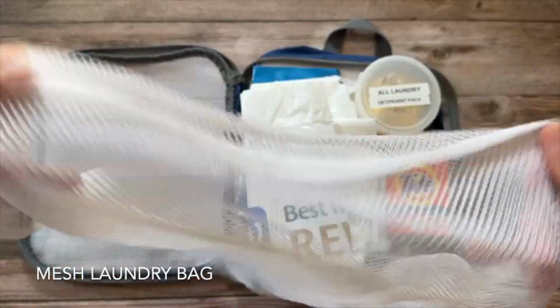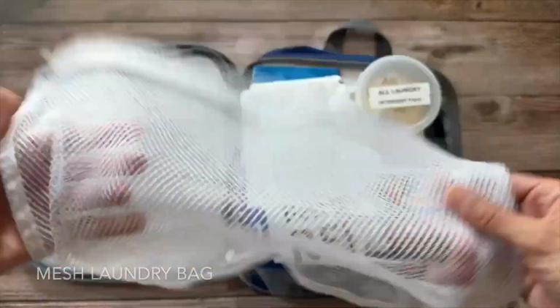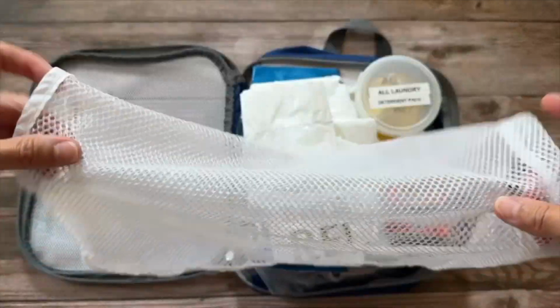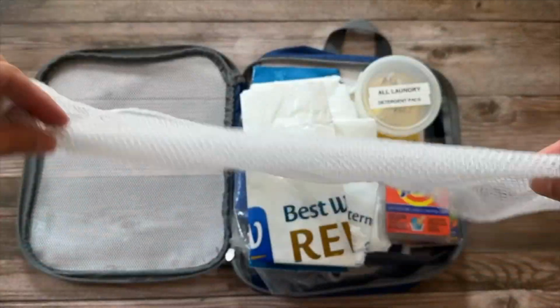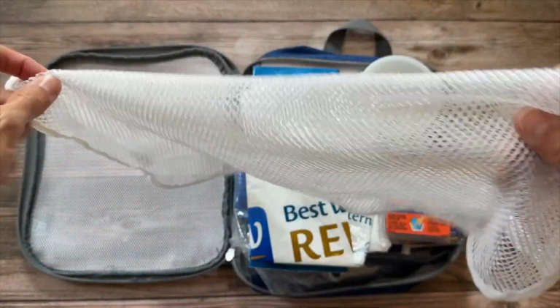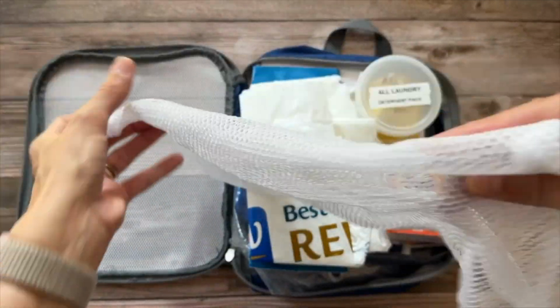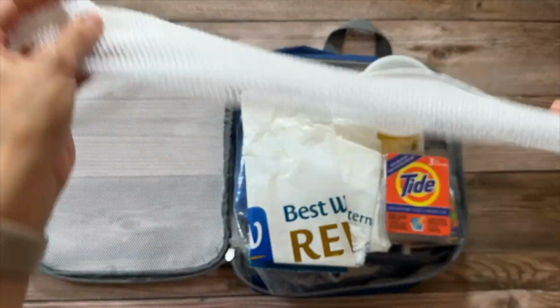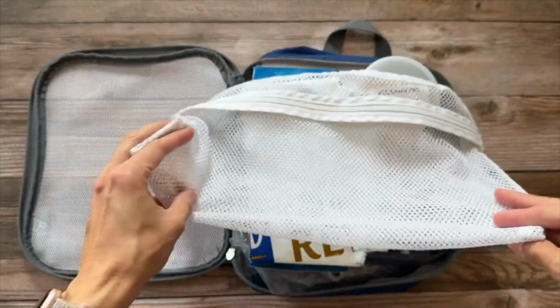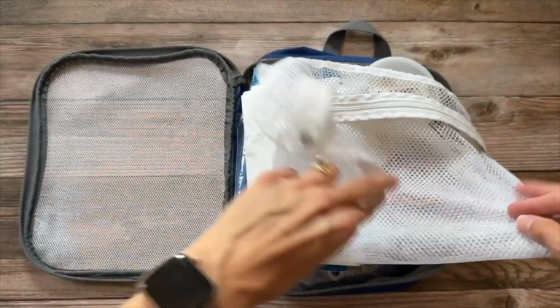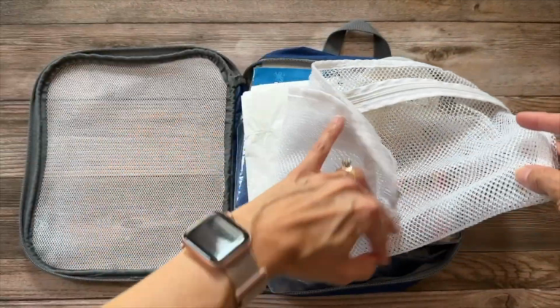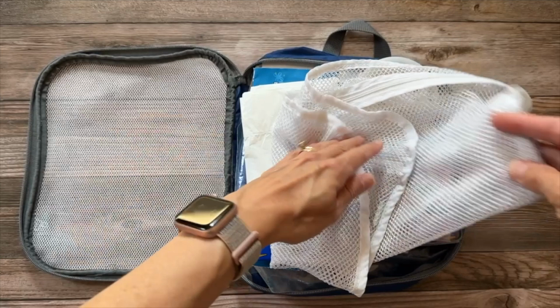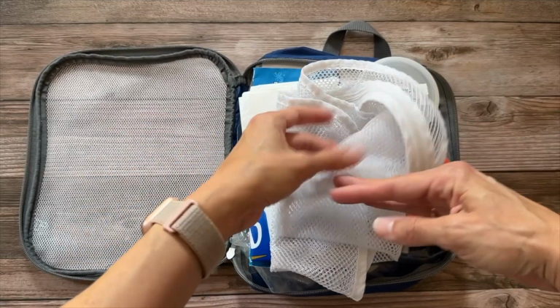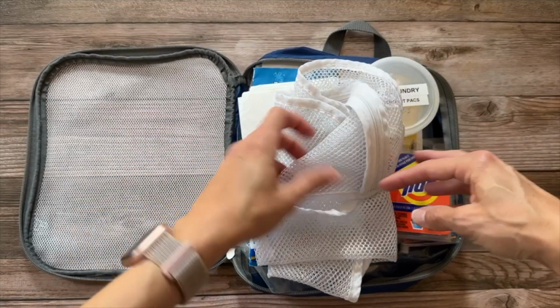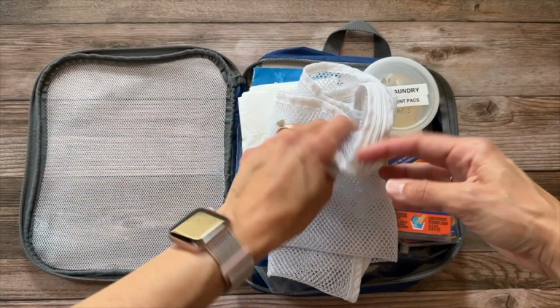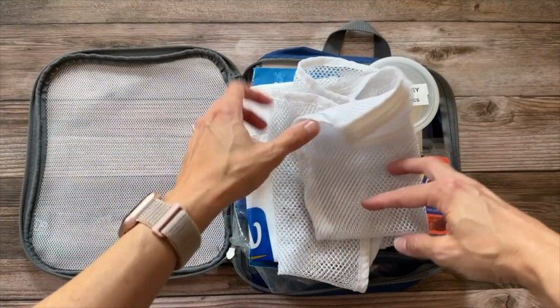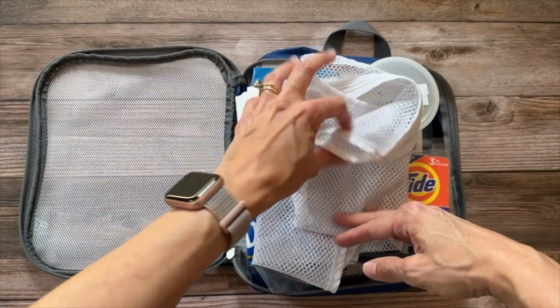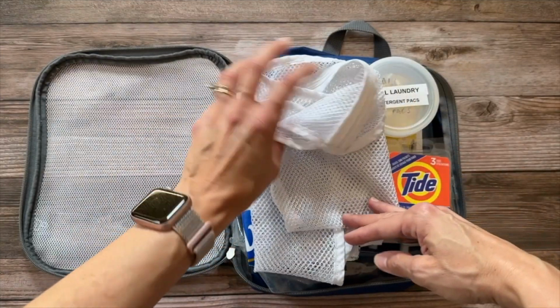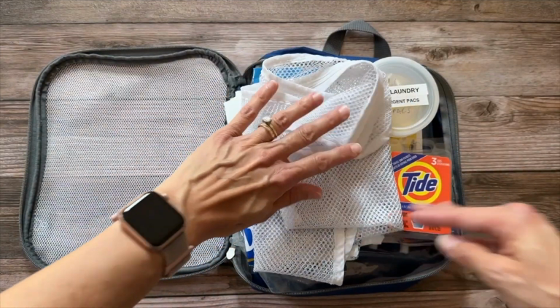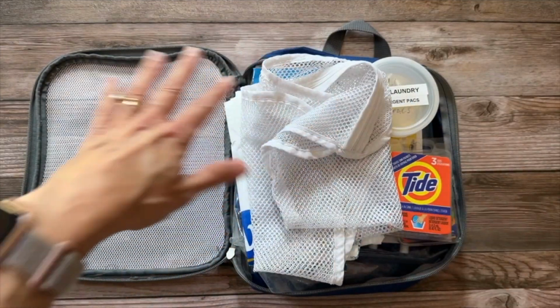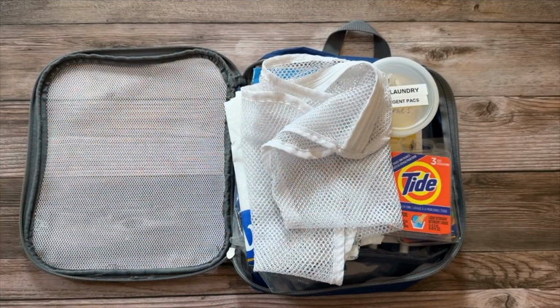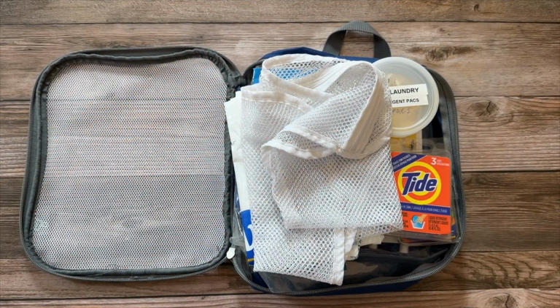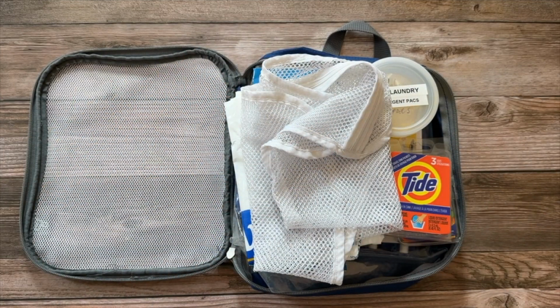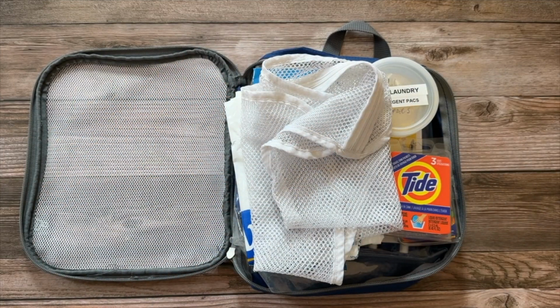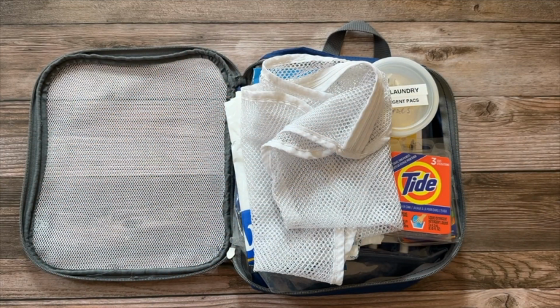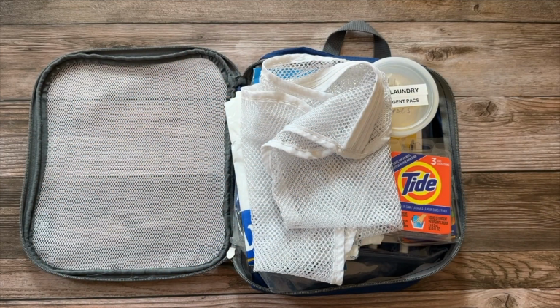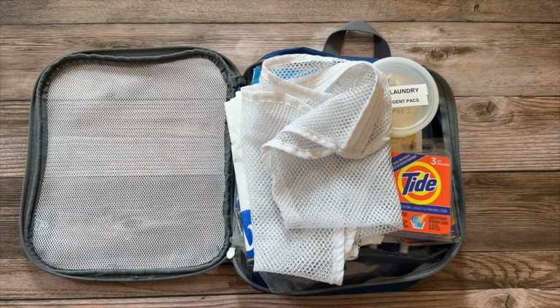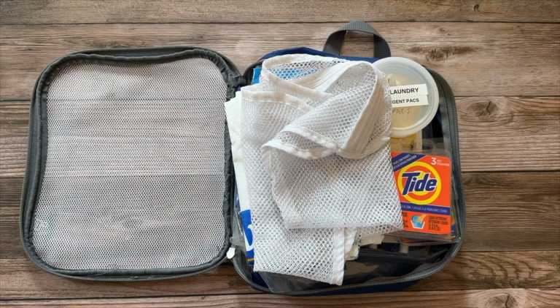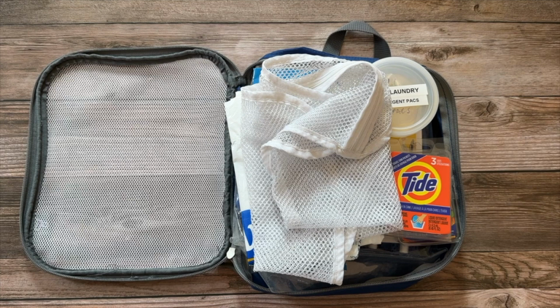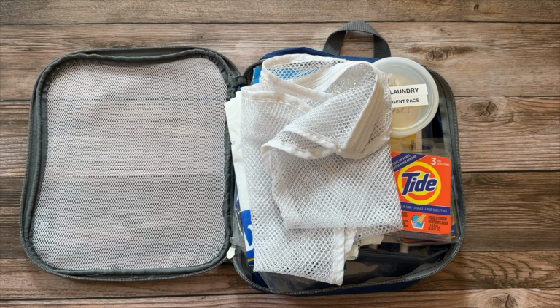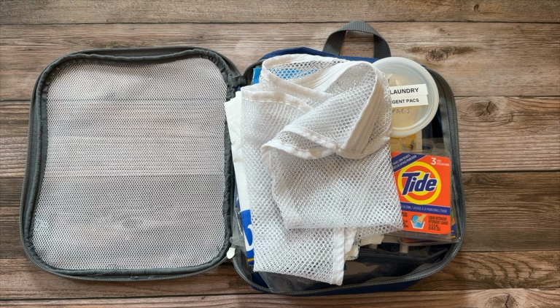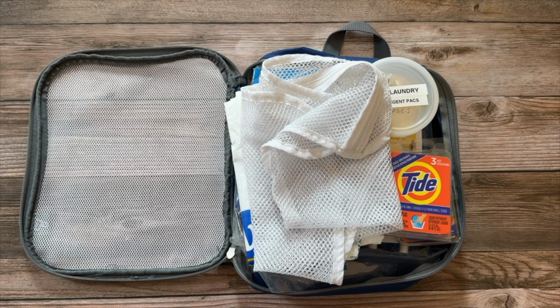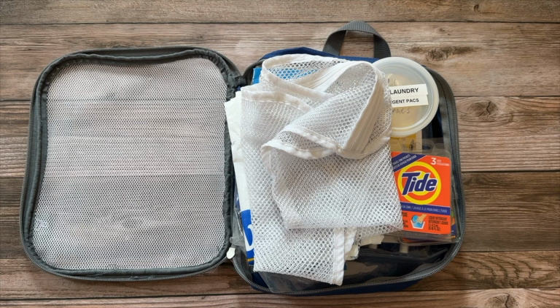I also added in a mesh bag — just an old mesh bag I had at home that now stays in our travel kit. It keeps small items separate when we wash them, makes them easier to find, and works well for anything we want to hang dry so we don't accidentally put it in the dryer.